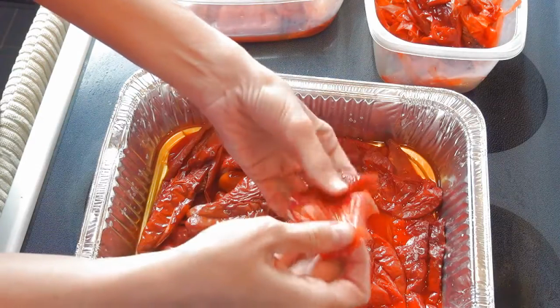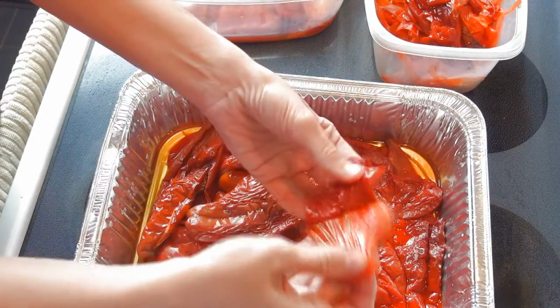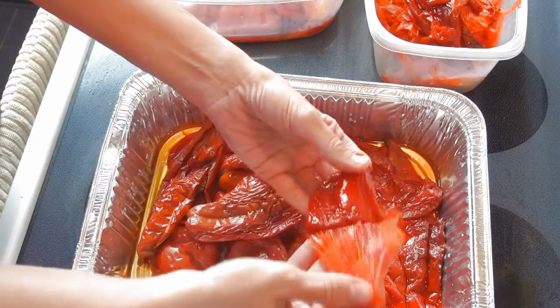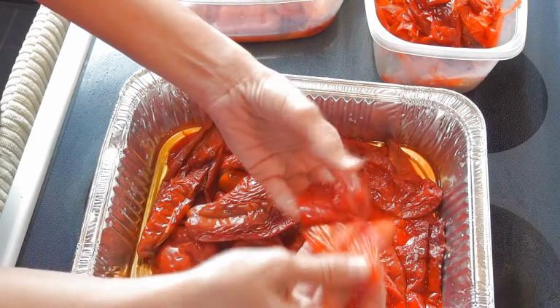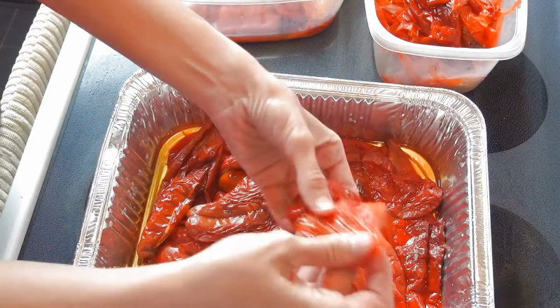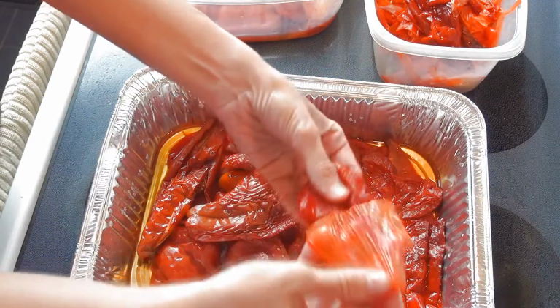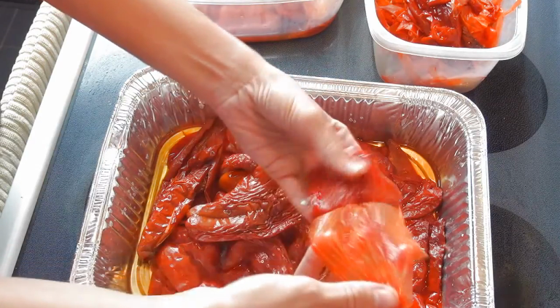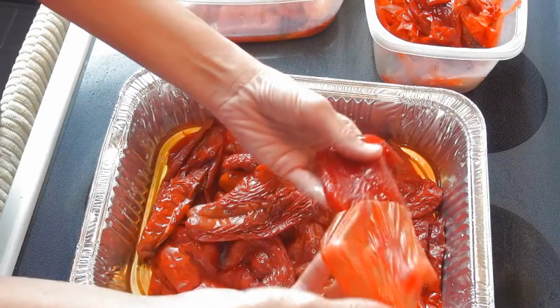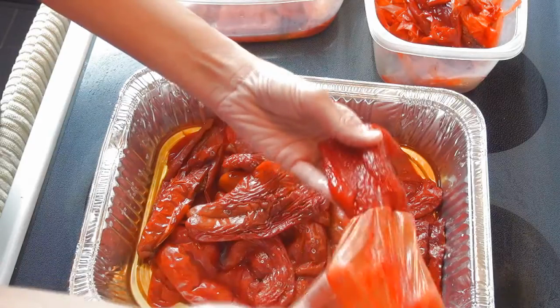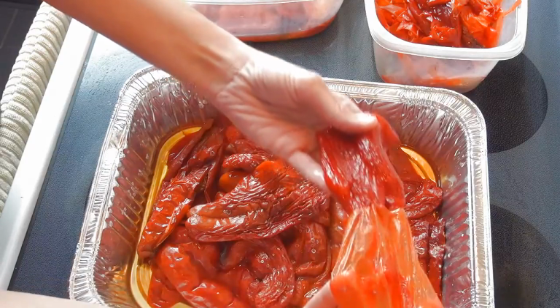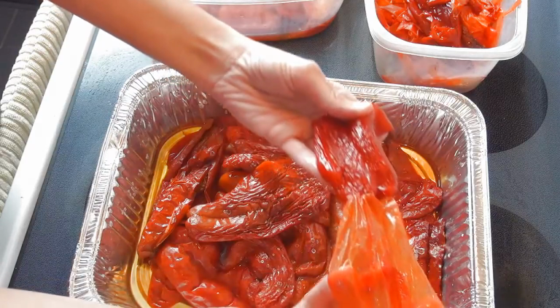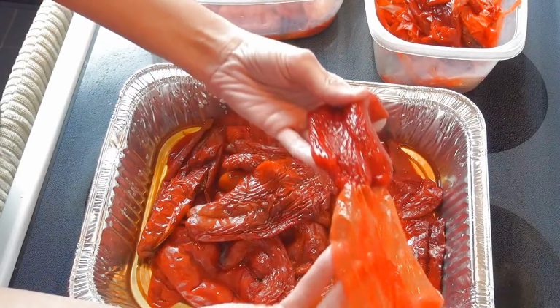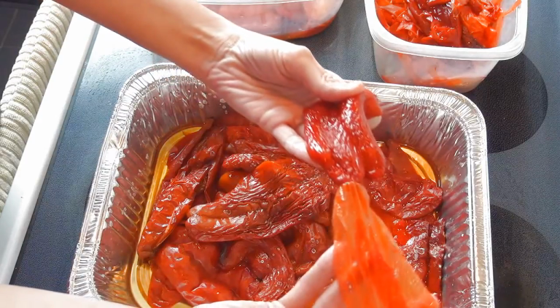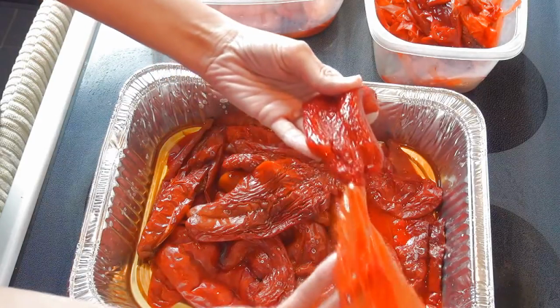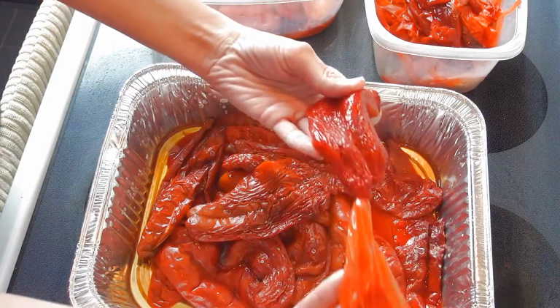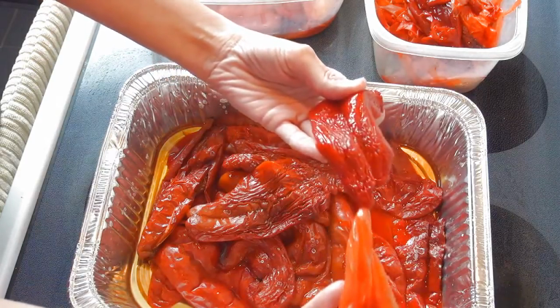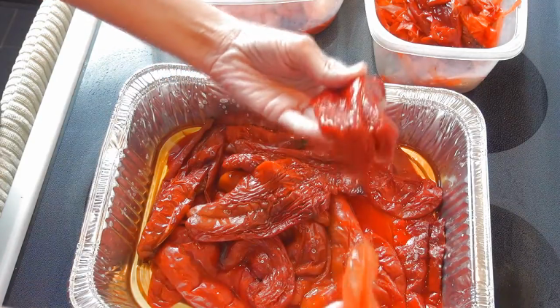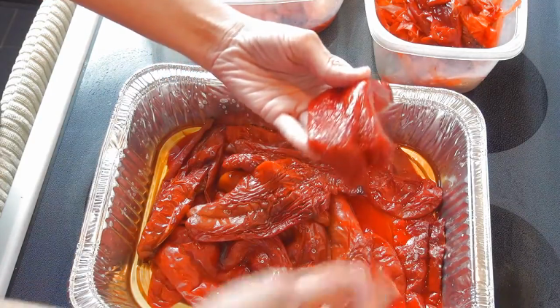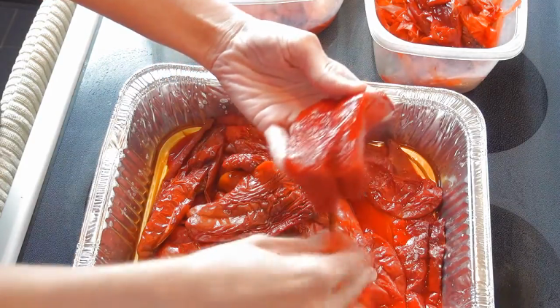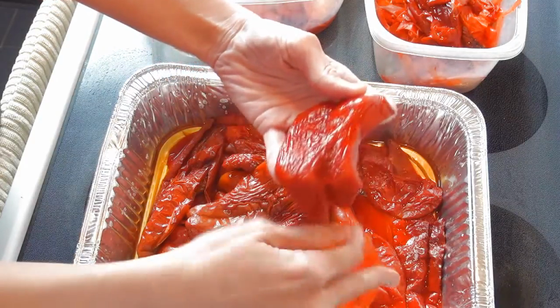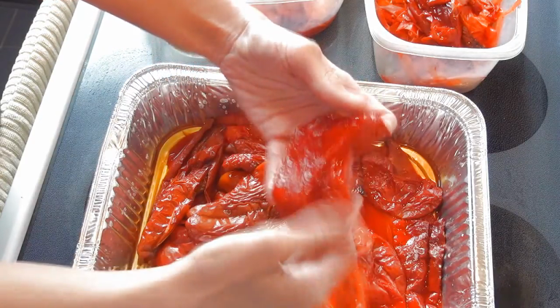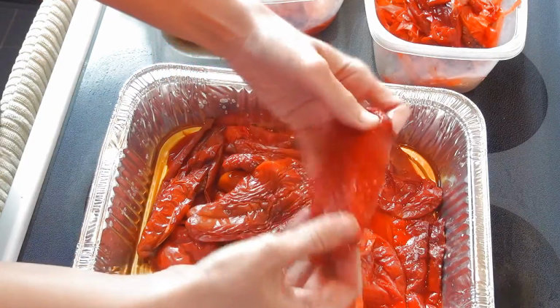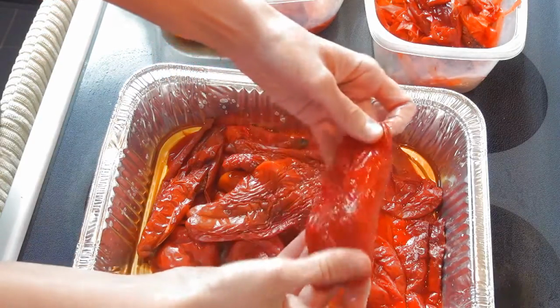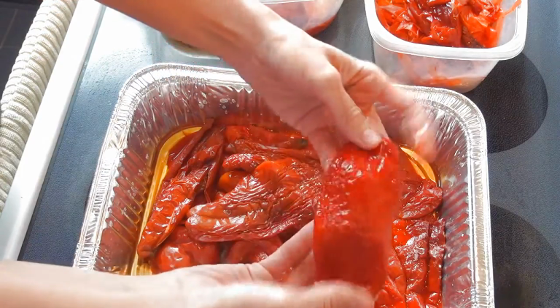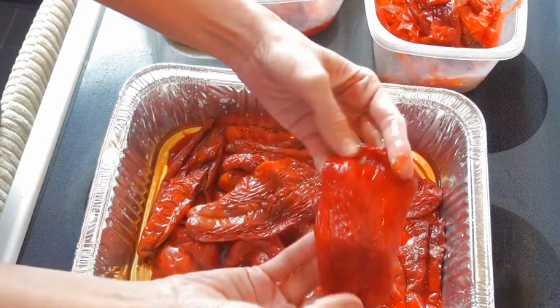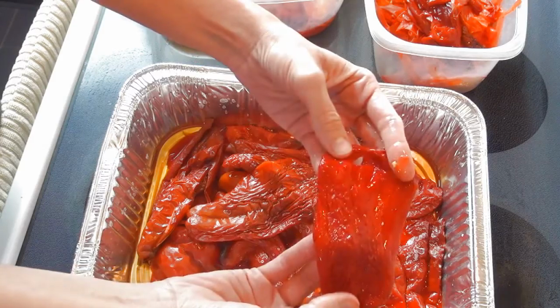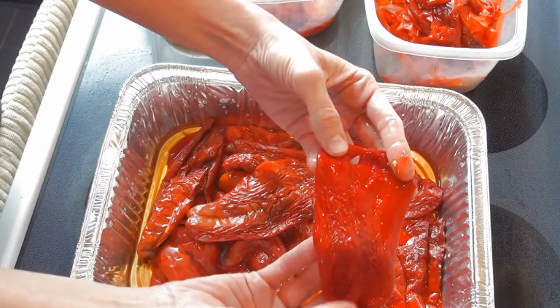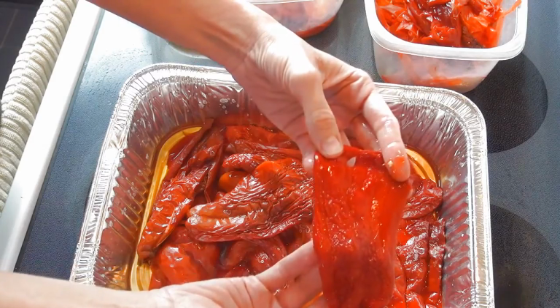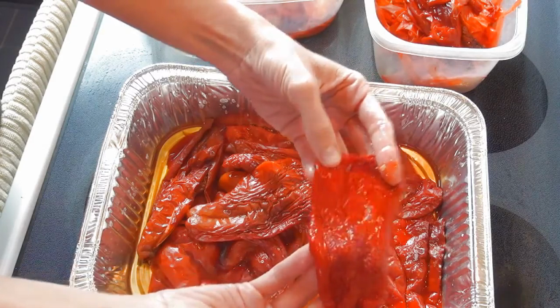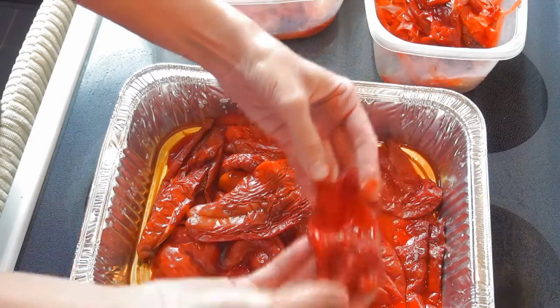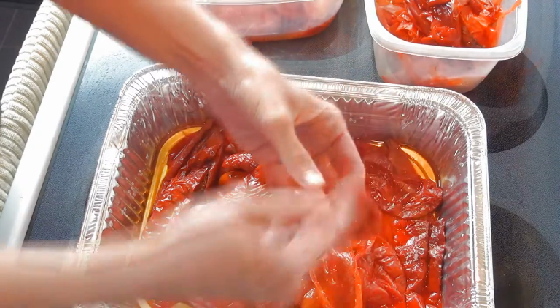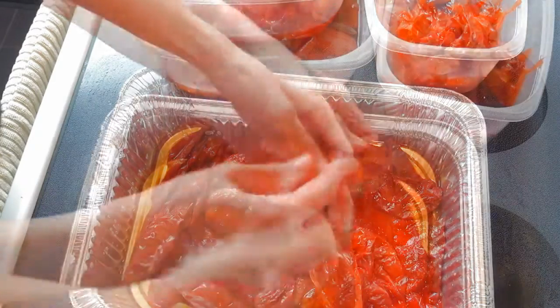If you'd like to make your own red pepper paste, I also have a great recipe that I like to use. You can check out the recipe — I posted a link down below in the description area.